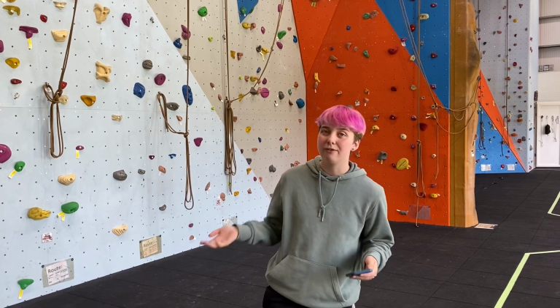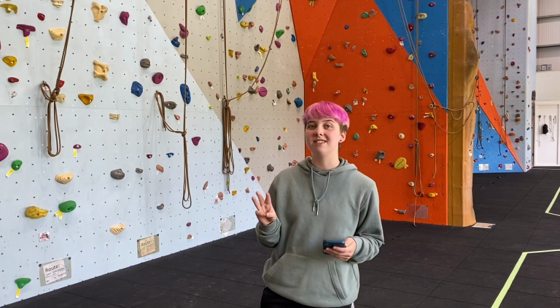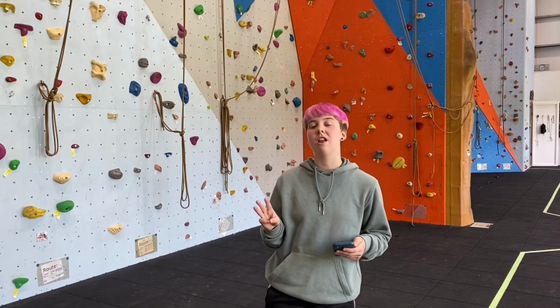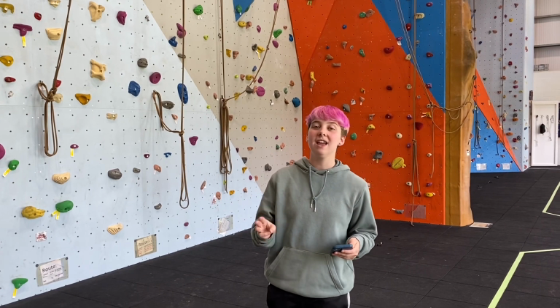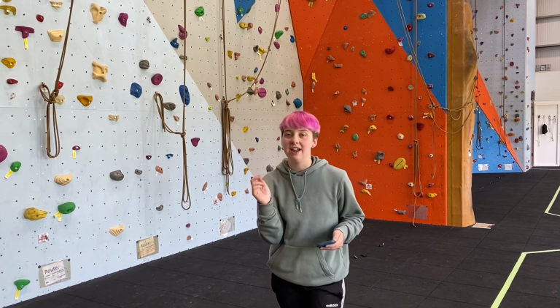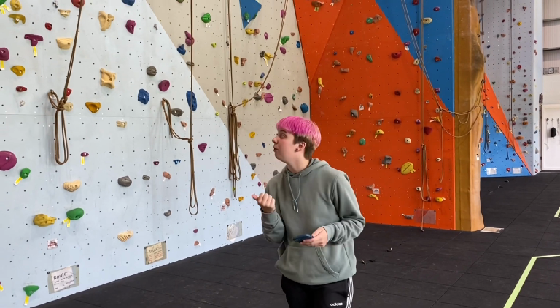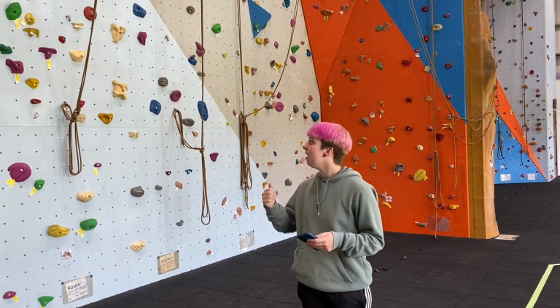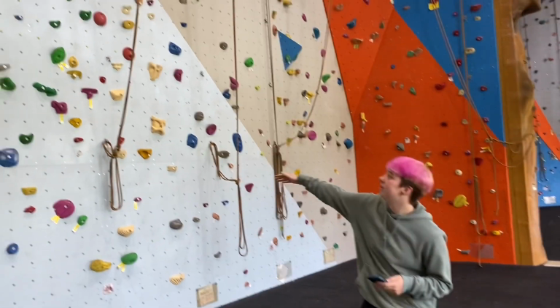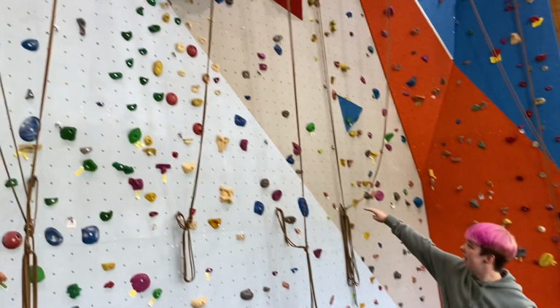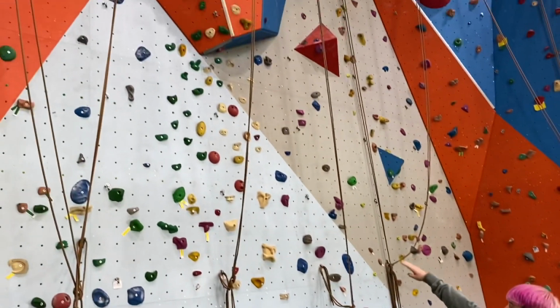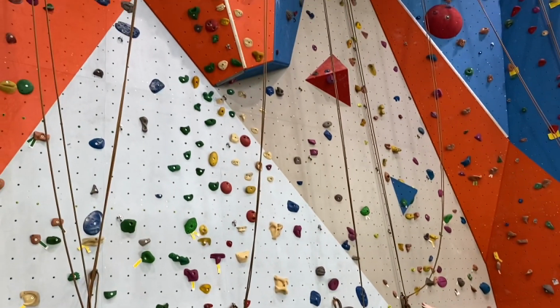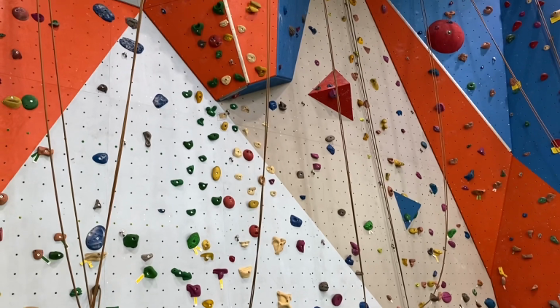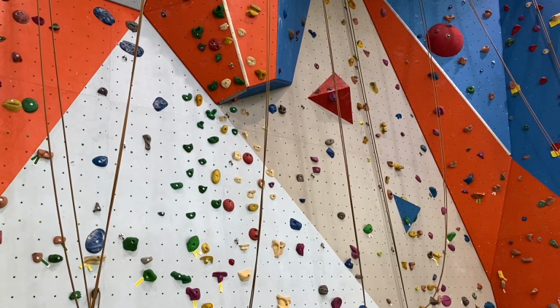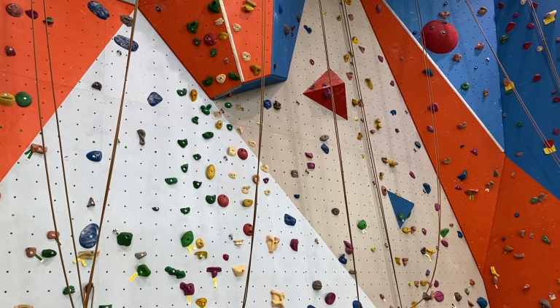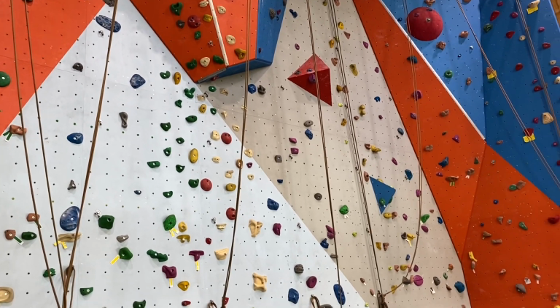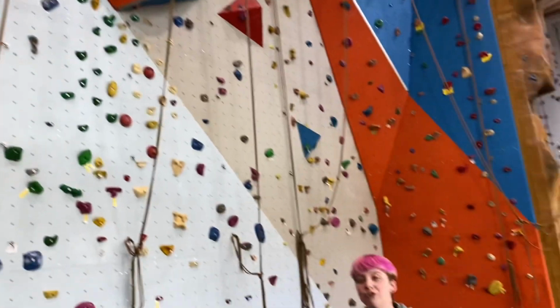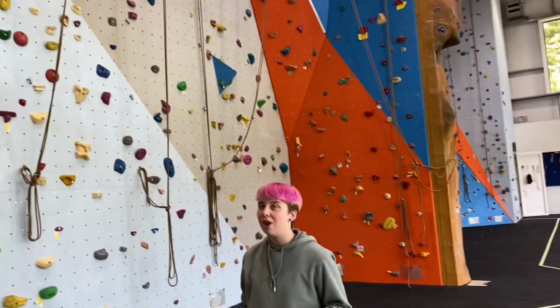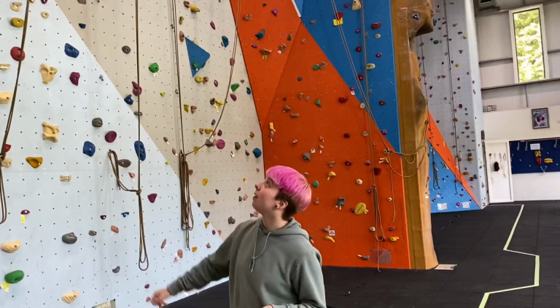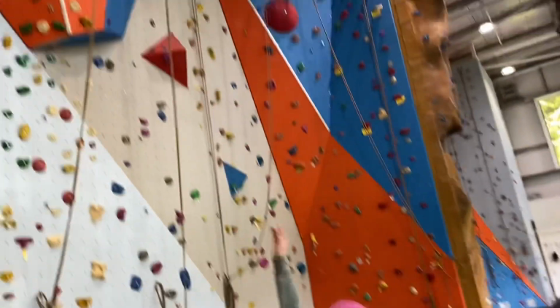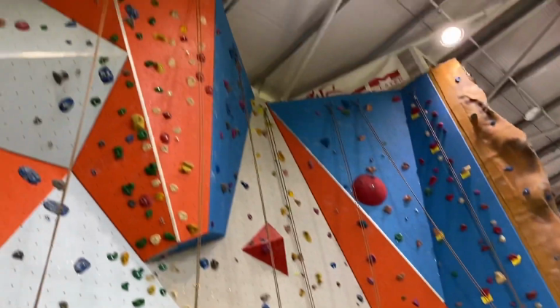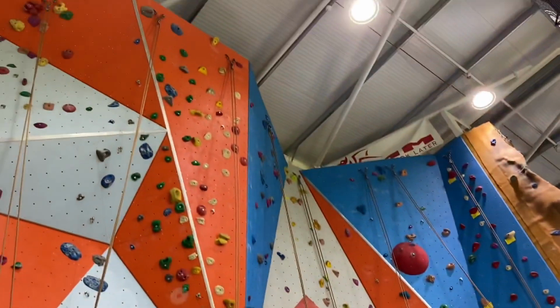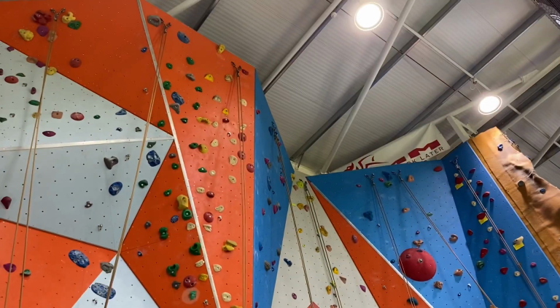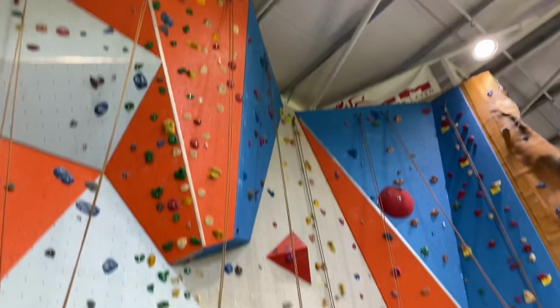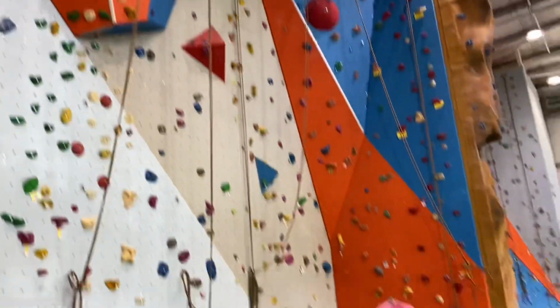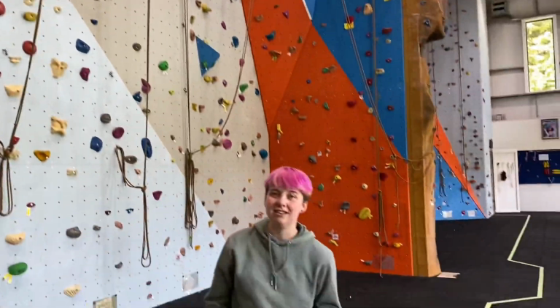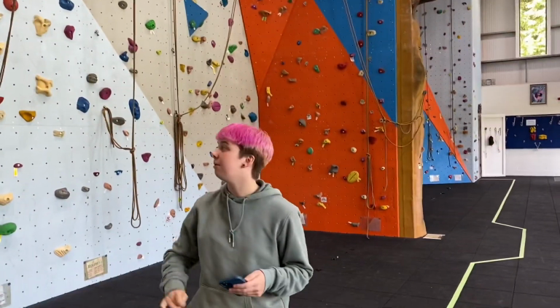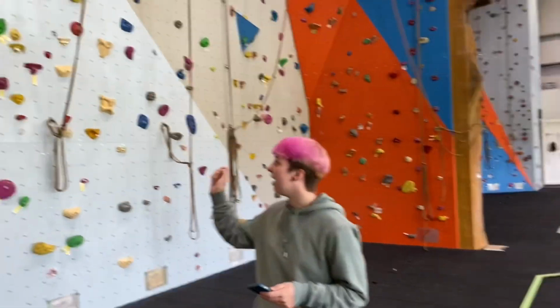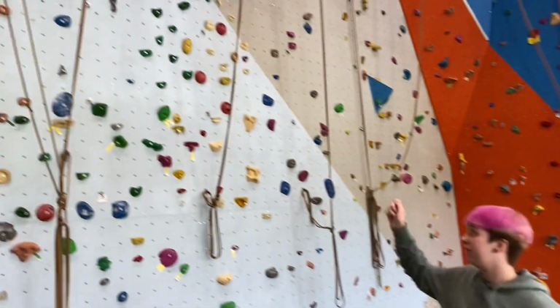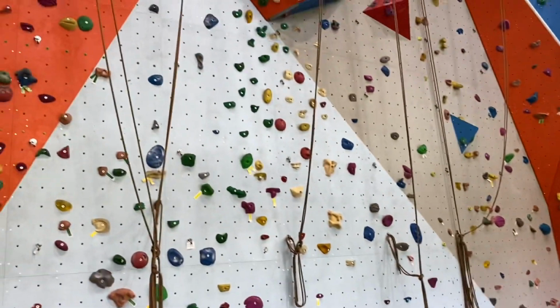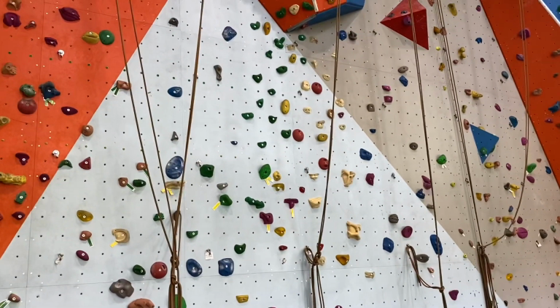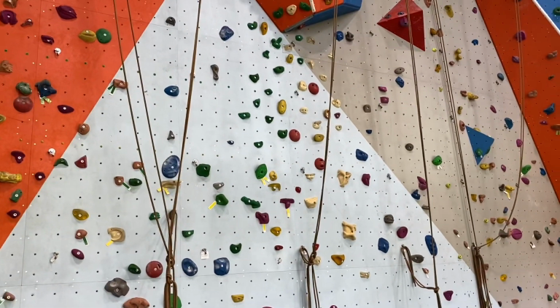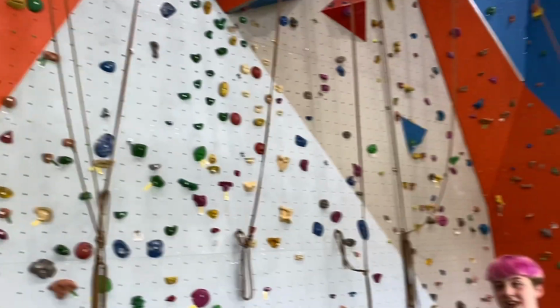They offer three disciplines of climbing here: bouldering up to the library line on the wall, top rope climbing which is why we have these ropes here on the wall, and also lead climbing, which is why there are bolts in the wall for people to put quick draws into.